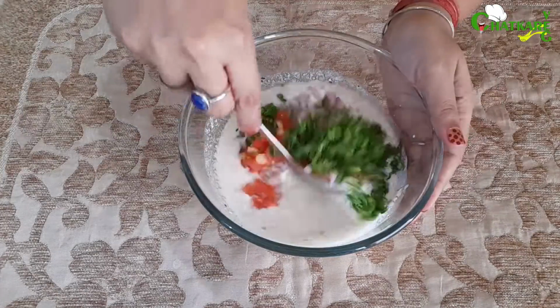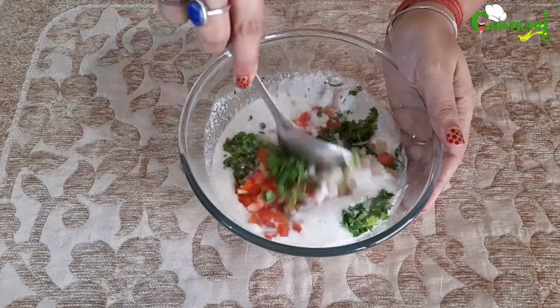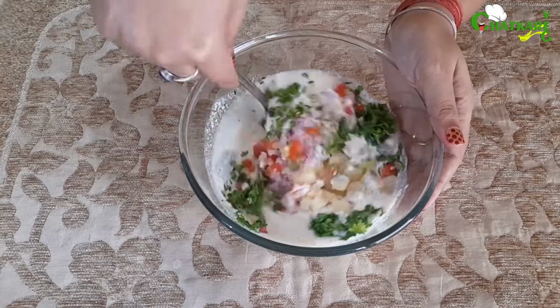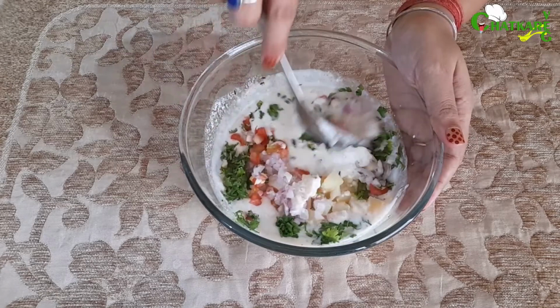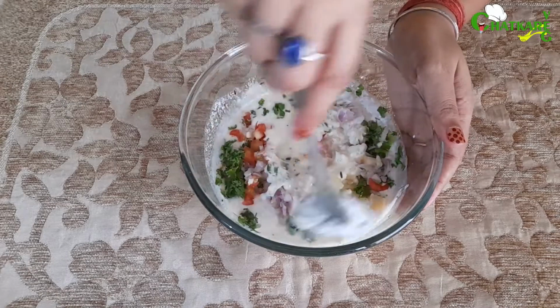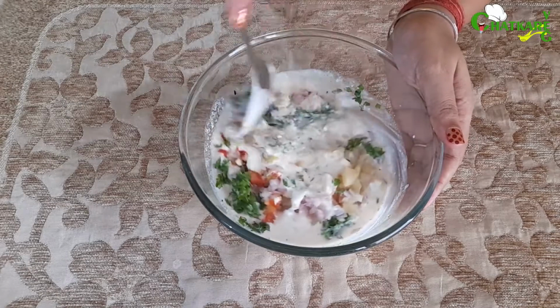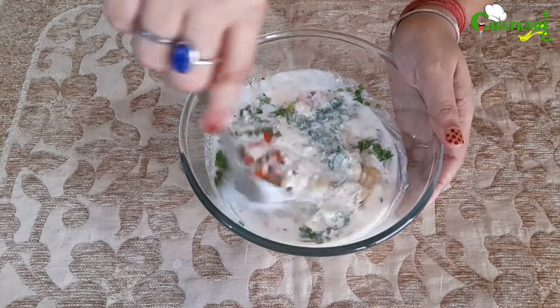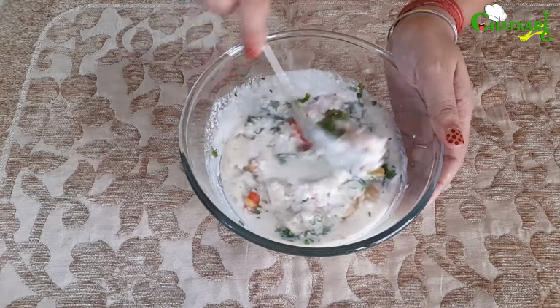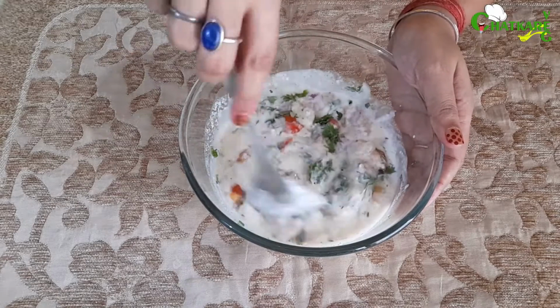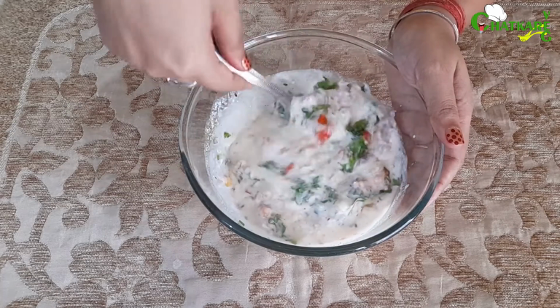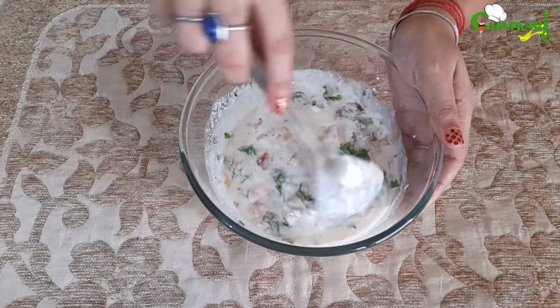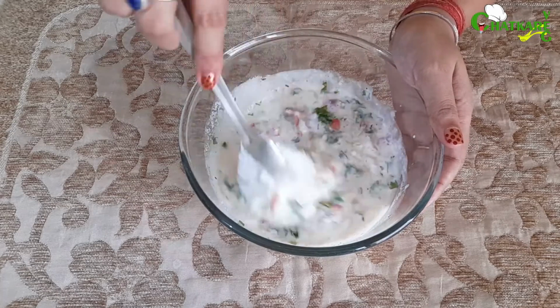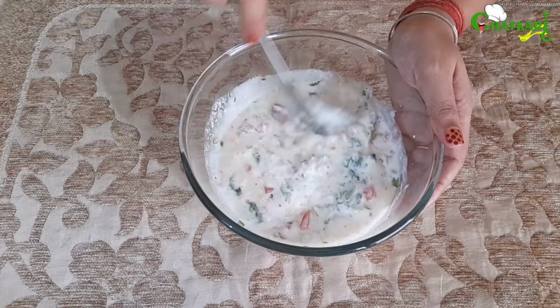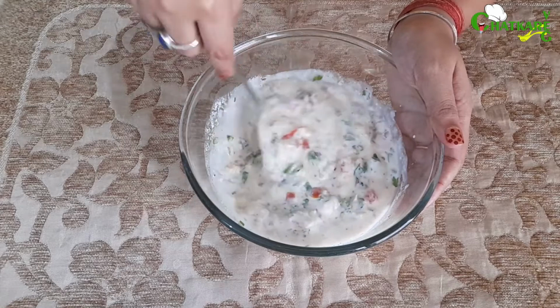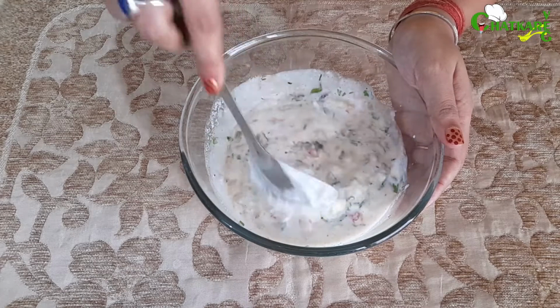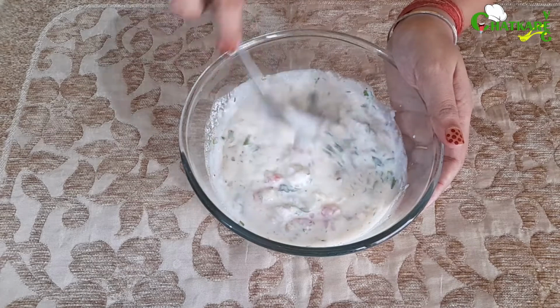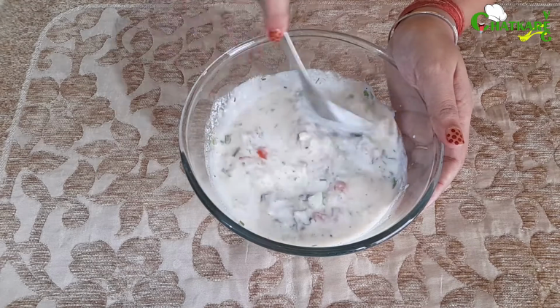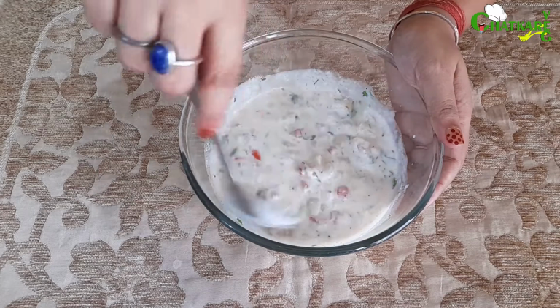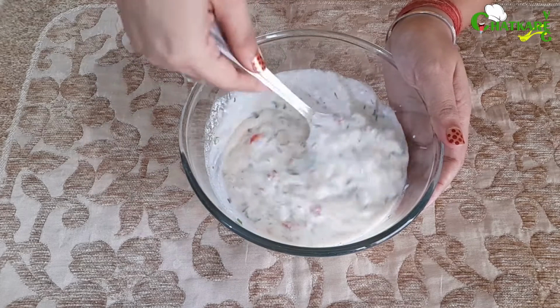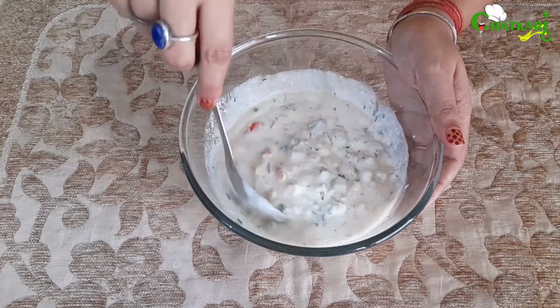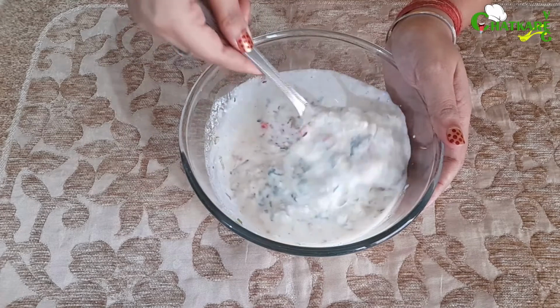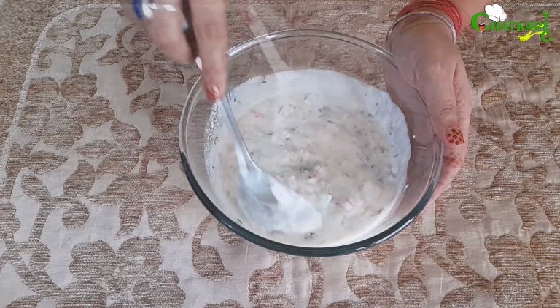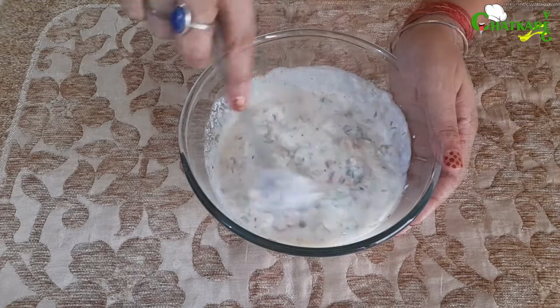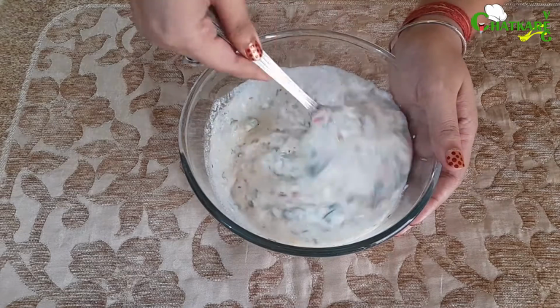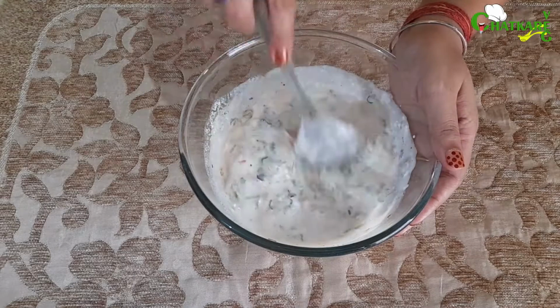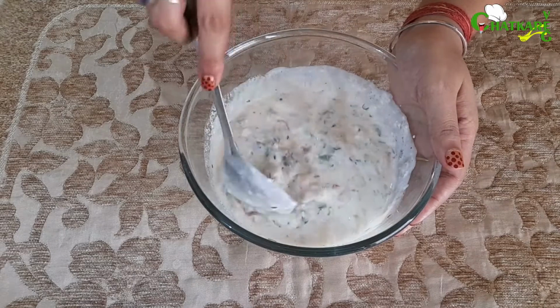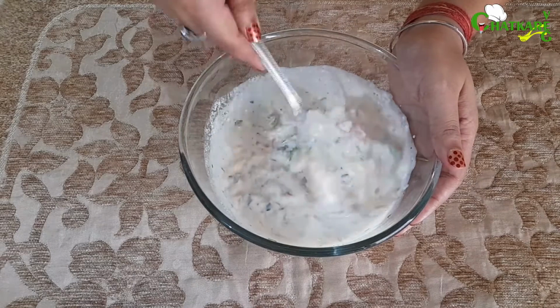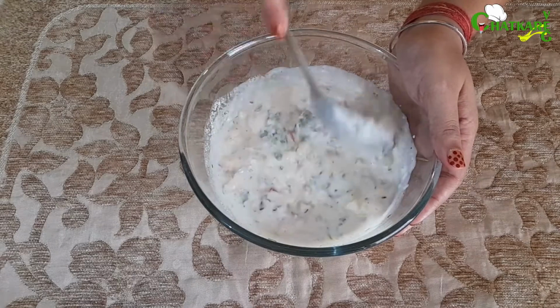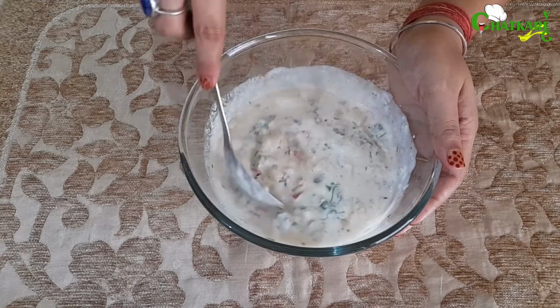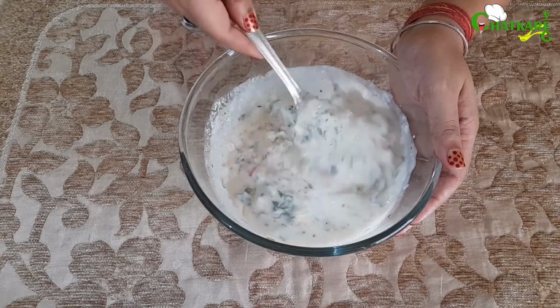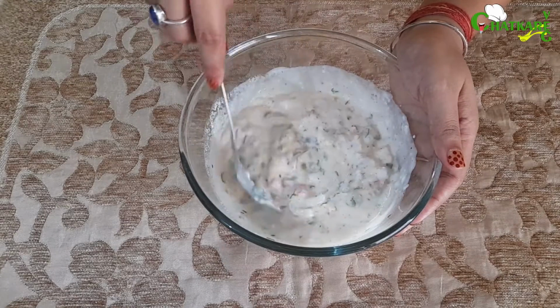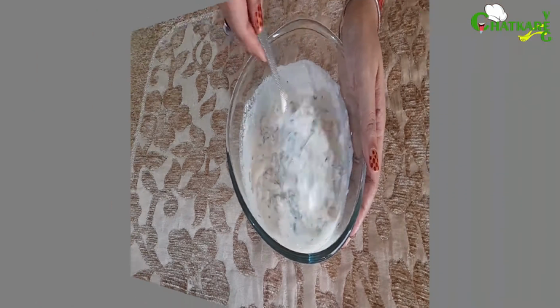Let's mix everything nicely. Because of tomato and coriander leaves, it's looking very colourful. Now we have mixed everything, time for tempering.